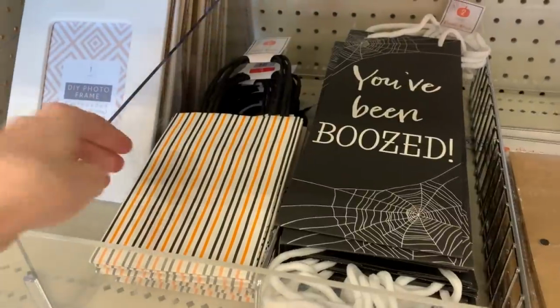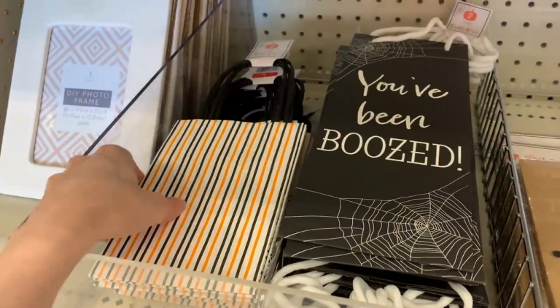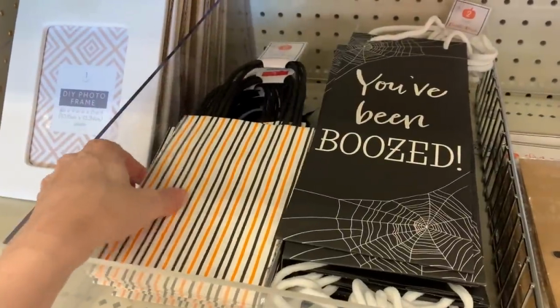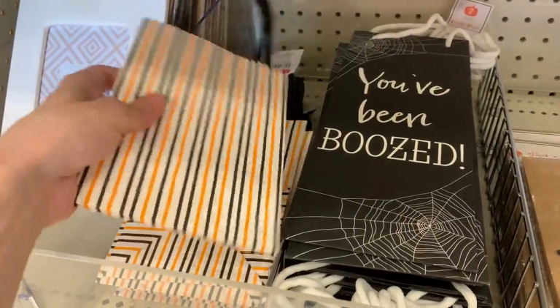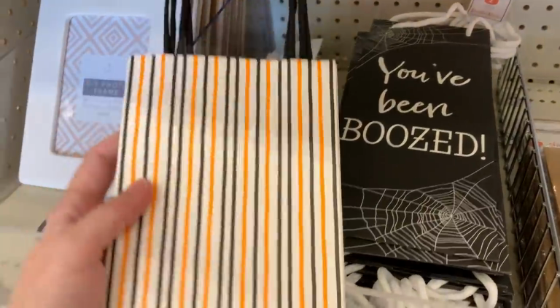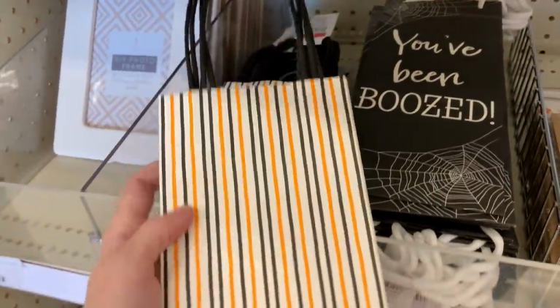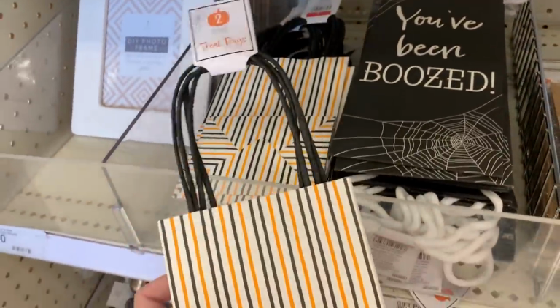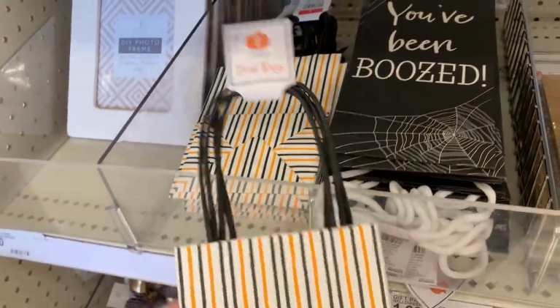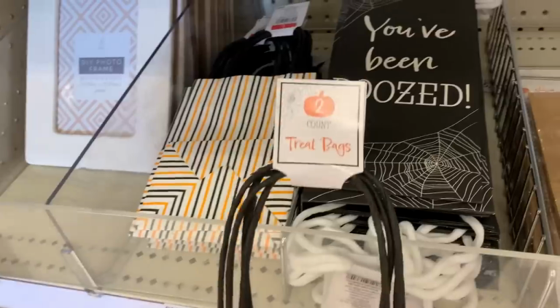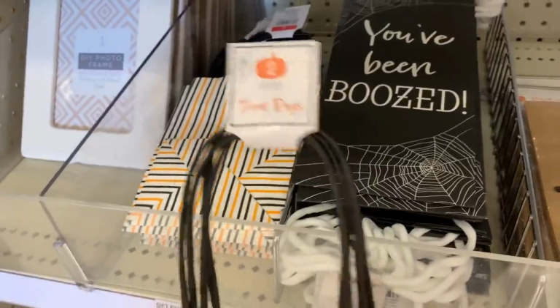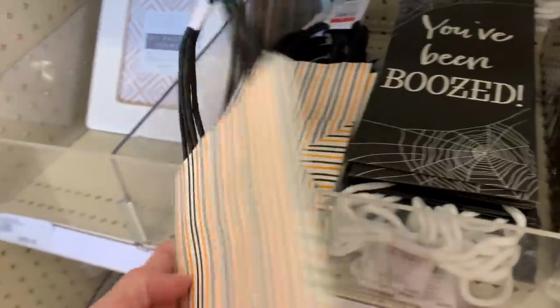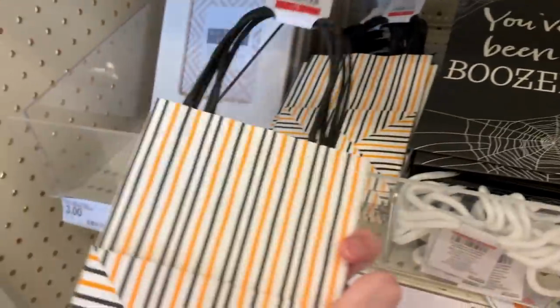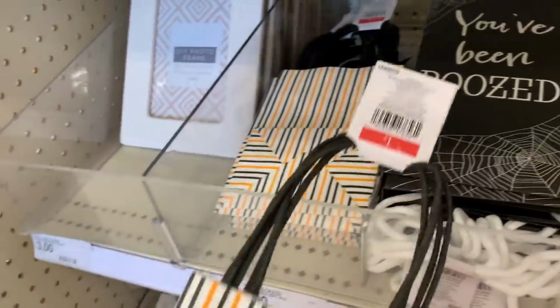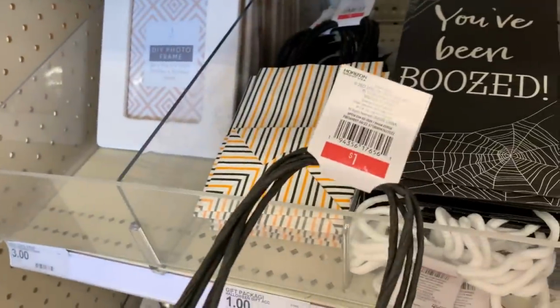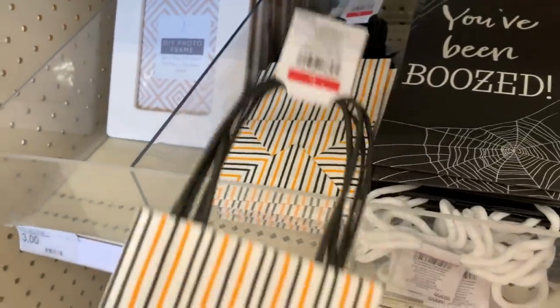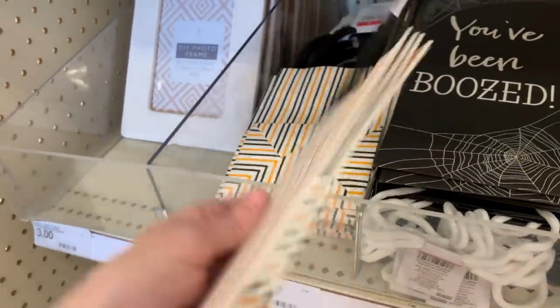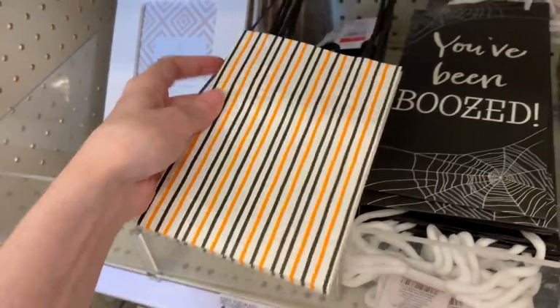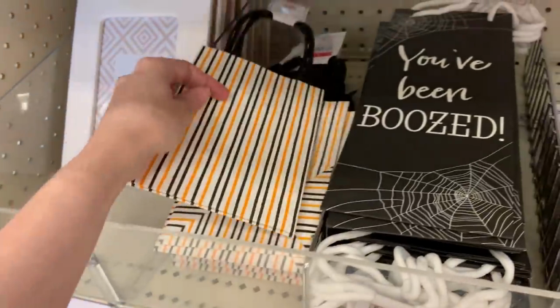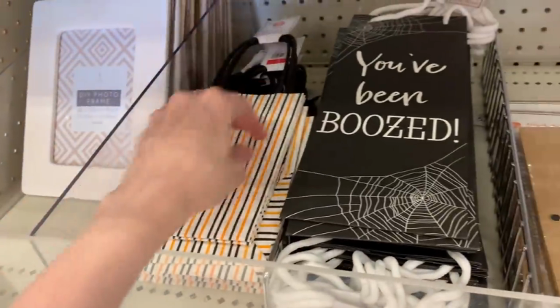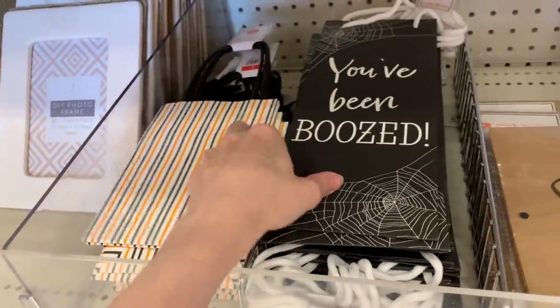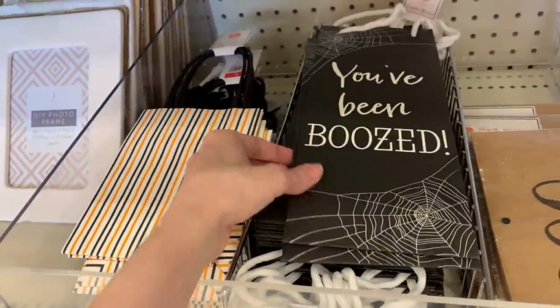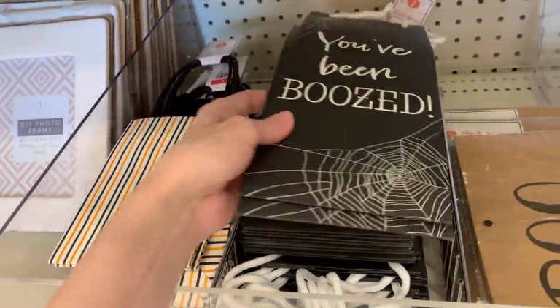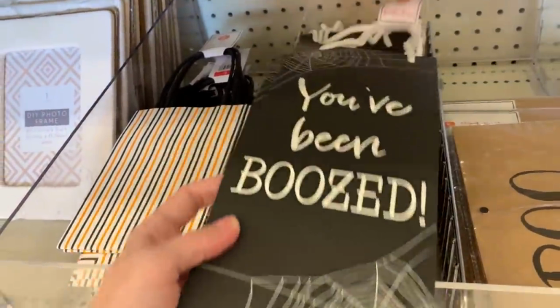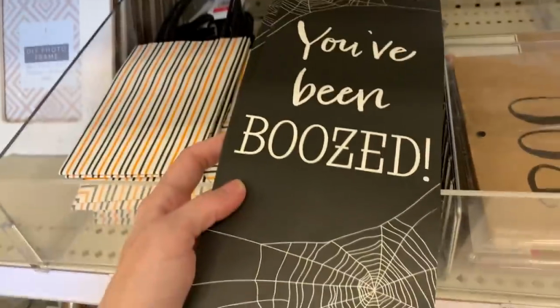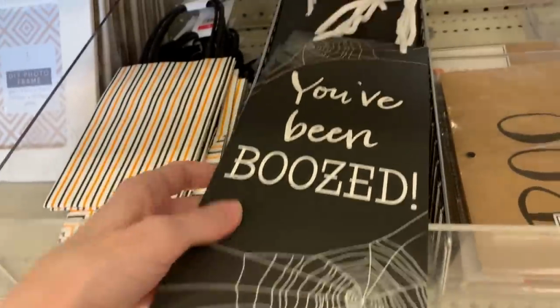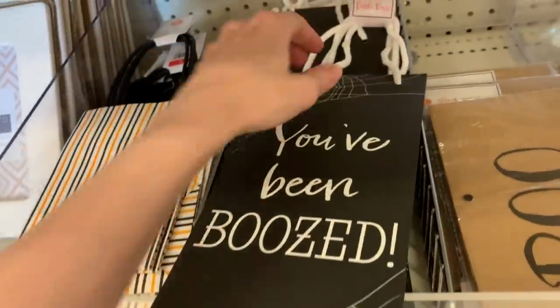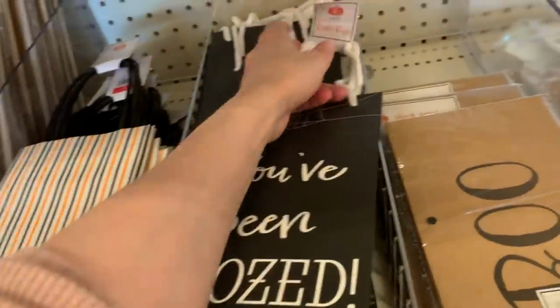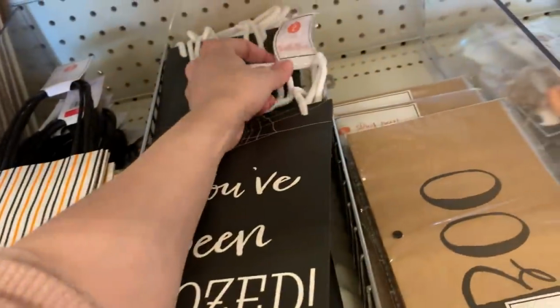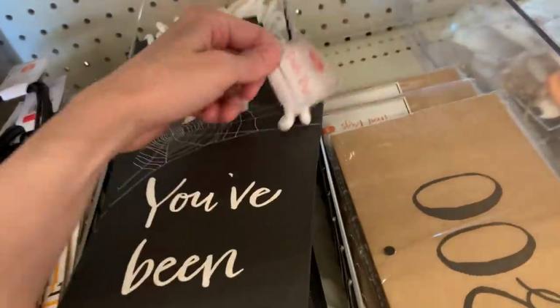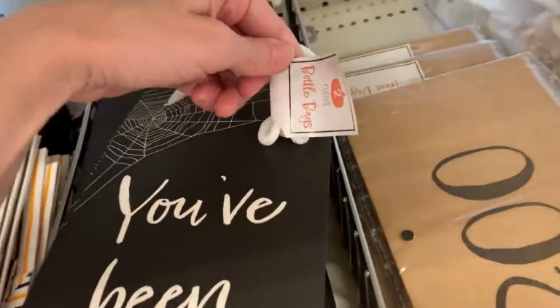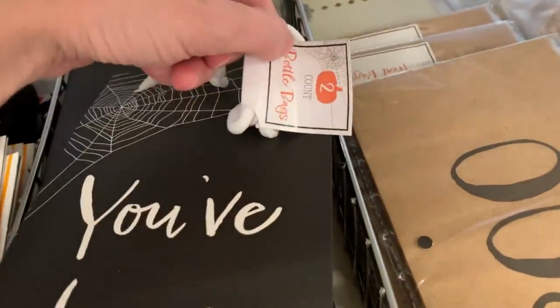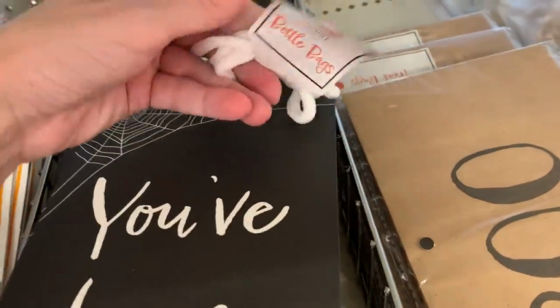These are Halloween themed treat bags. There are two pieces in each pack and each set is a dollar. These larger bags are intended to be like wine gift bags — they also come in sets of two and are a dollar each.